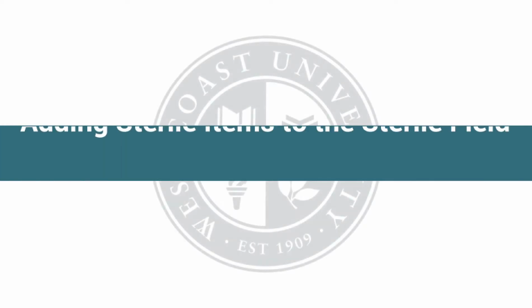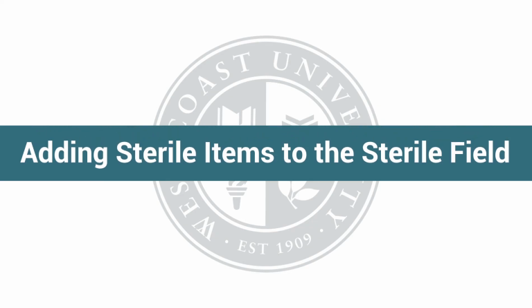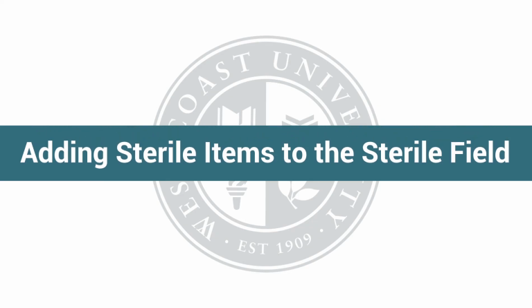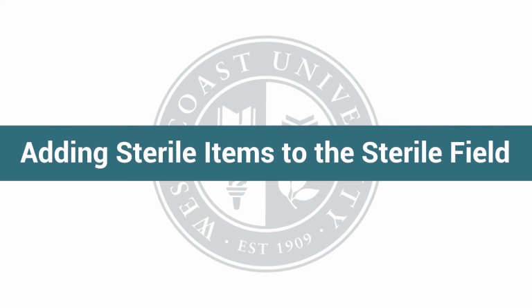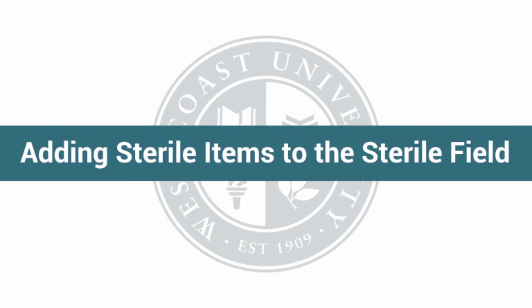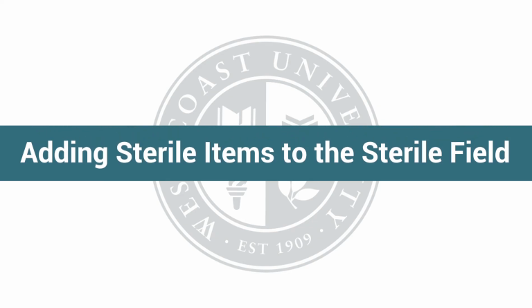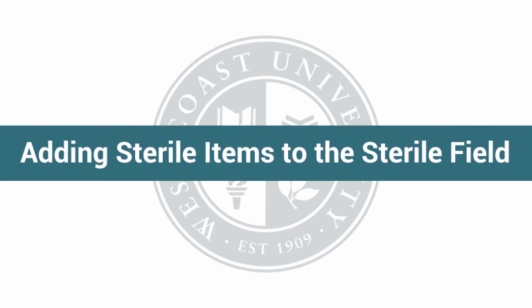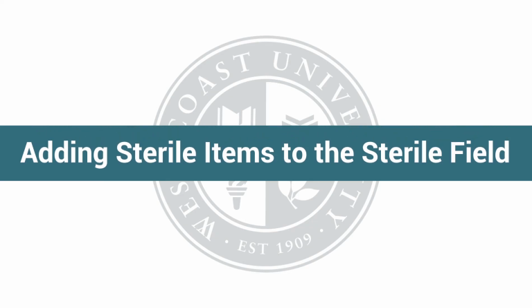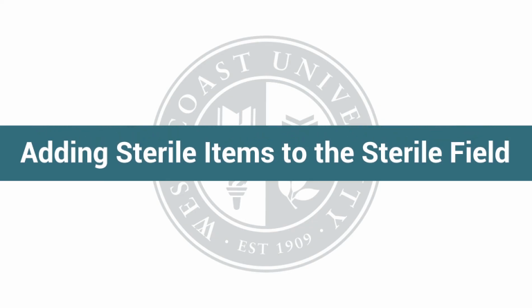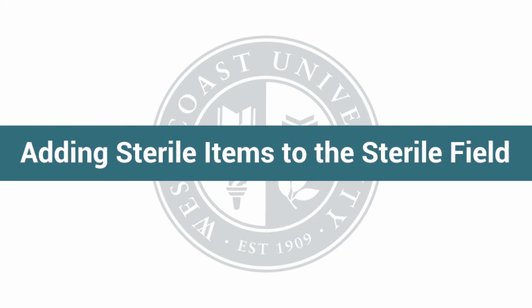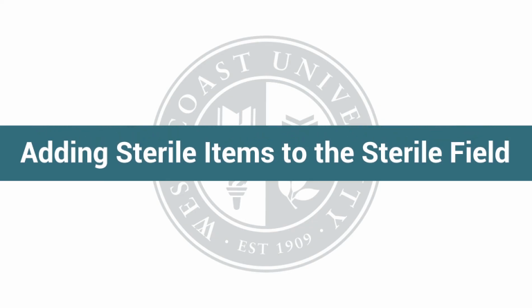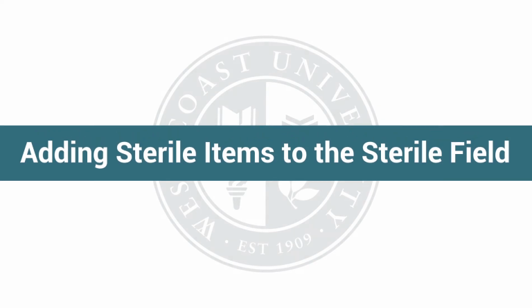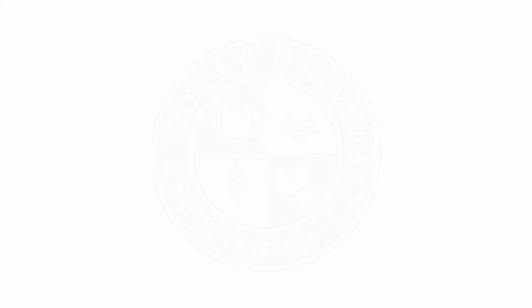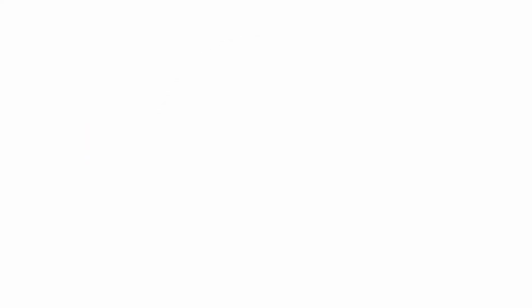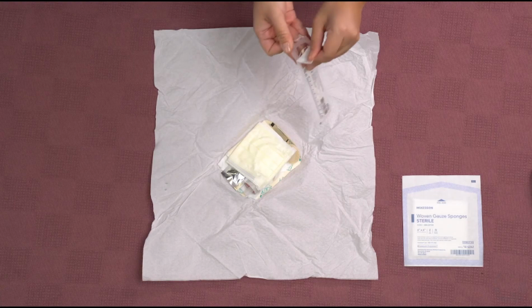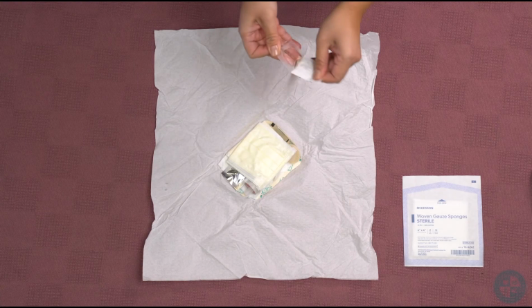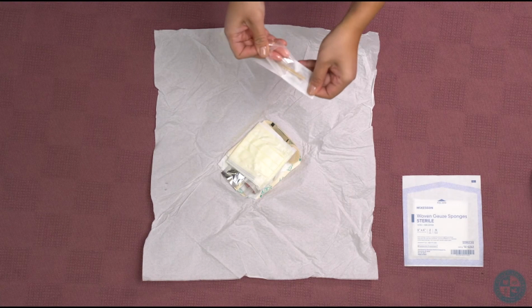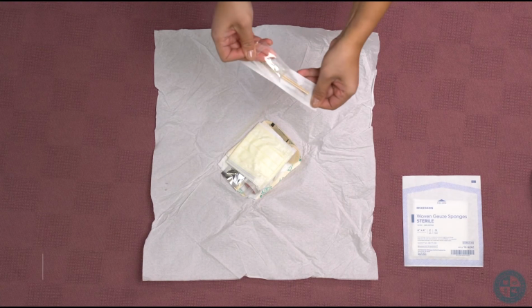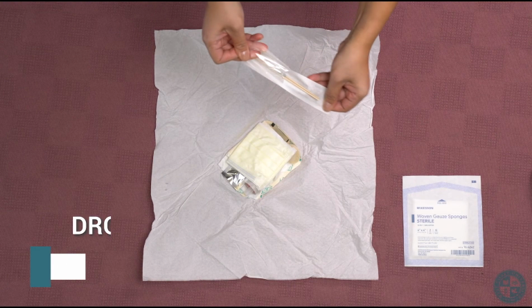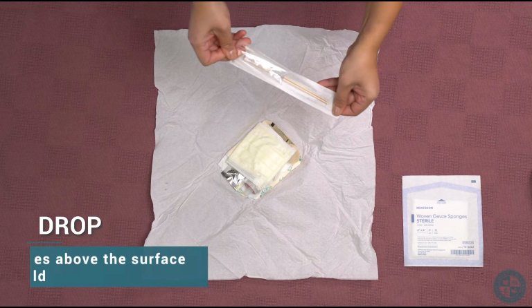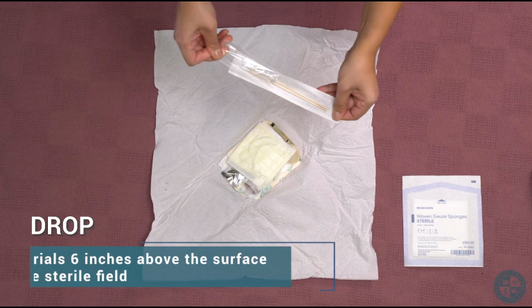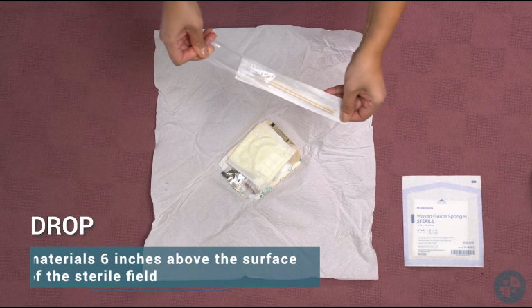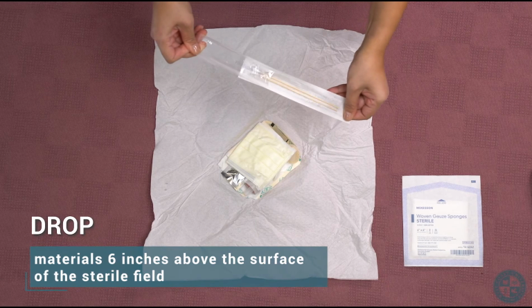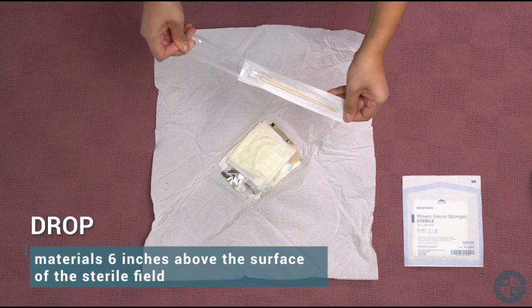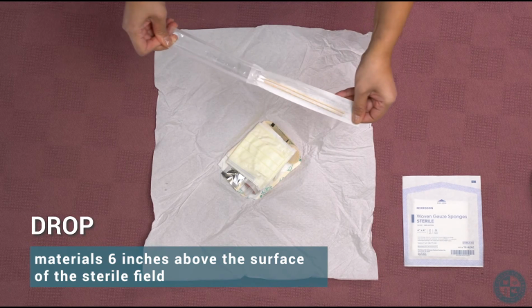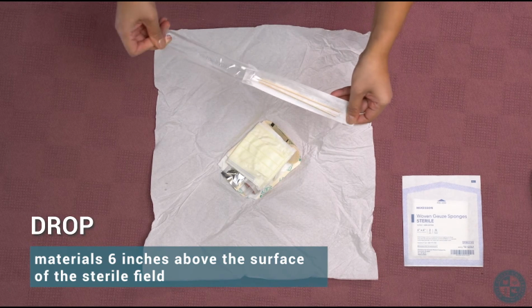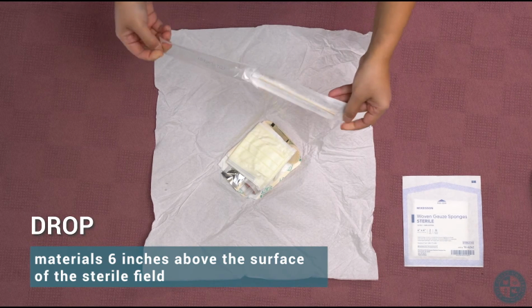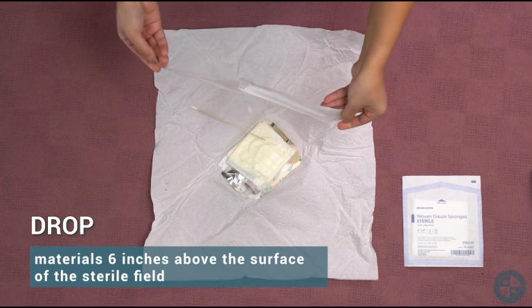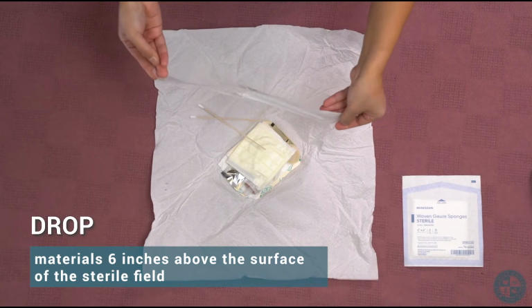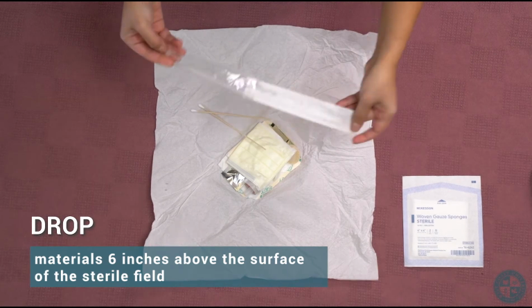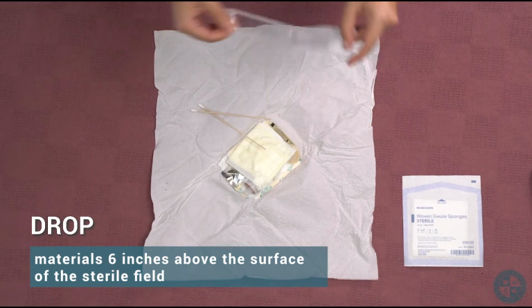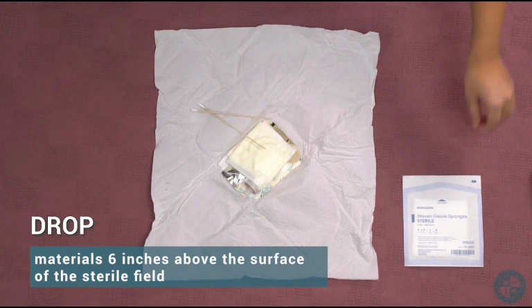Adding sterile items to the sterile field: drop materials 6 inches above the surface of the sterile field.